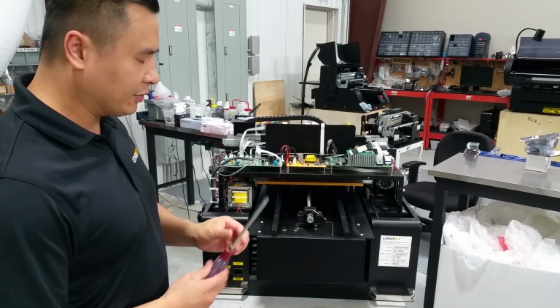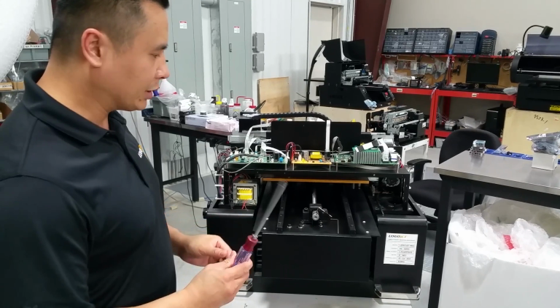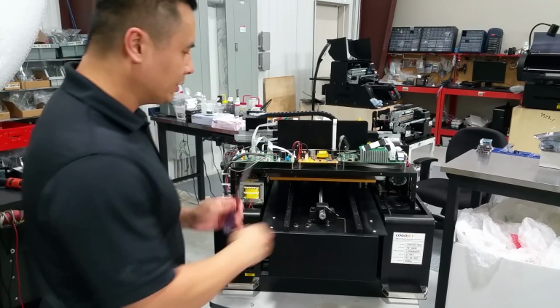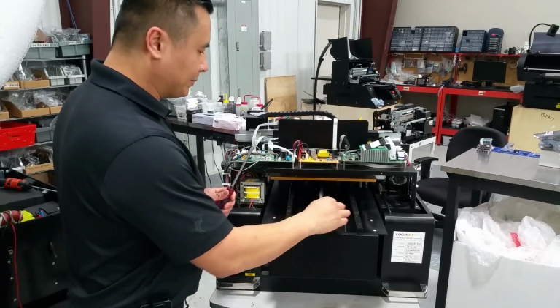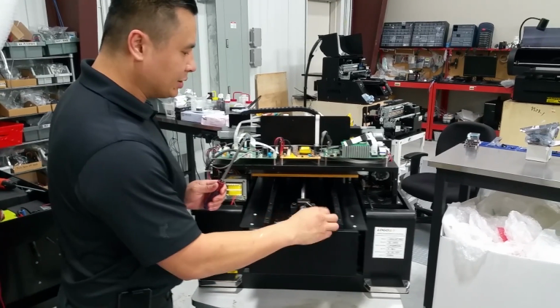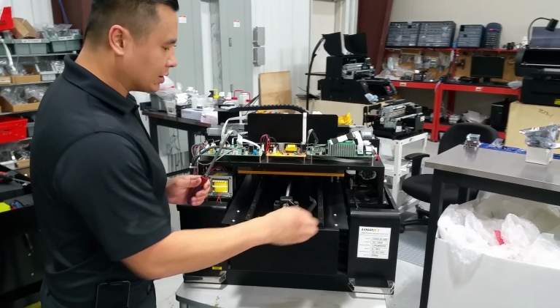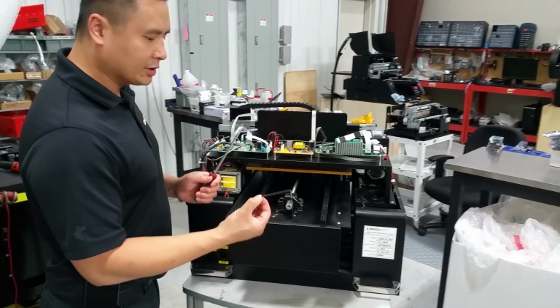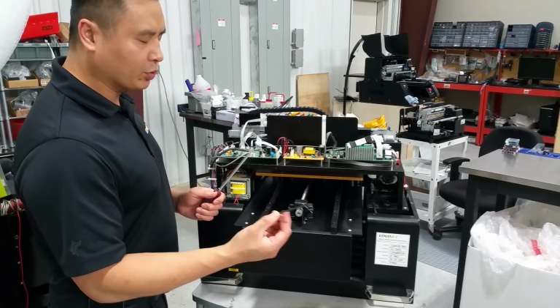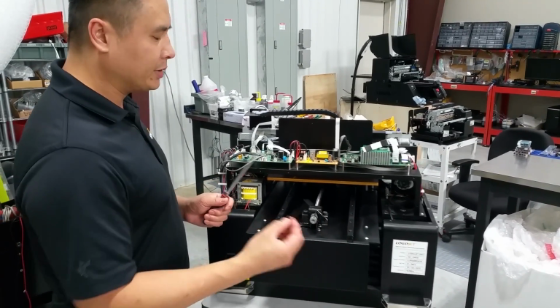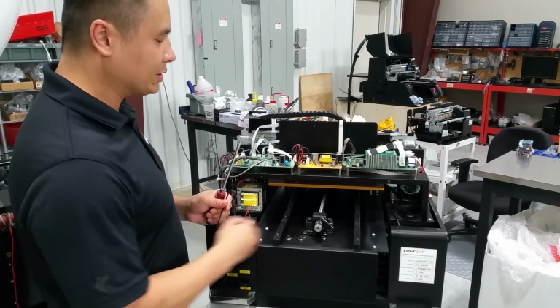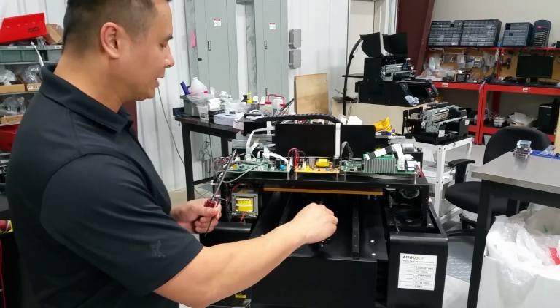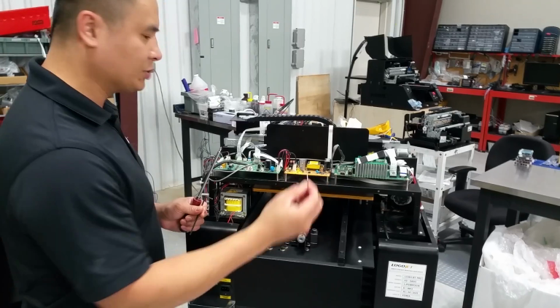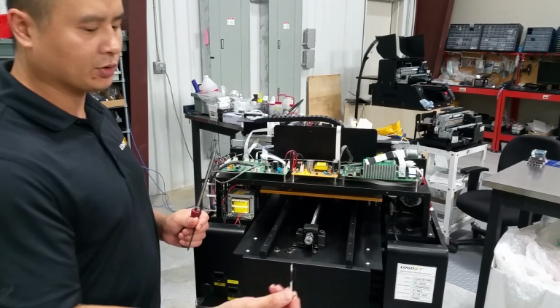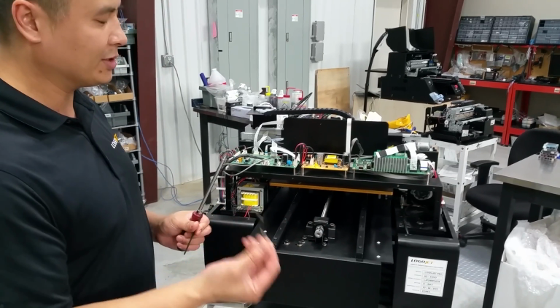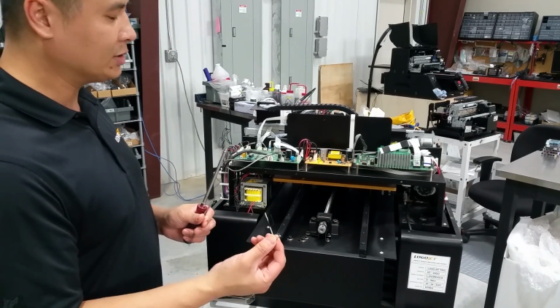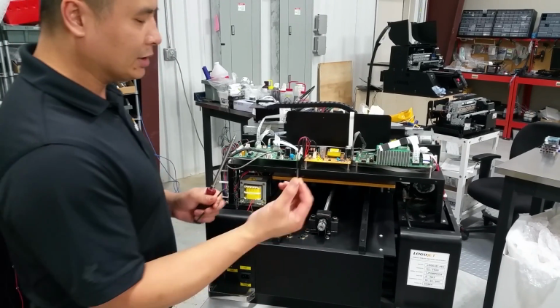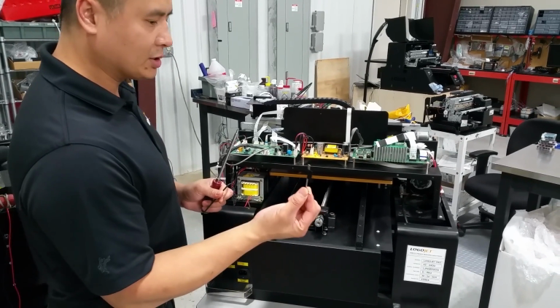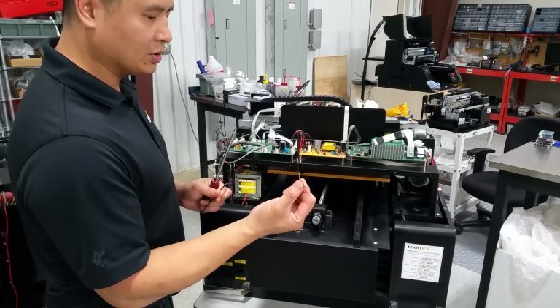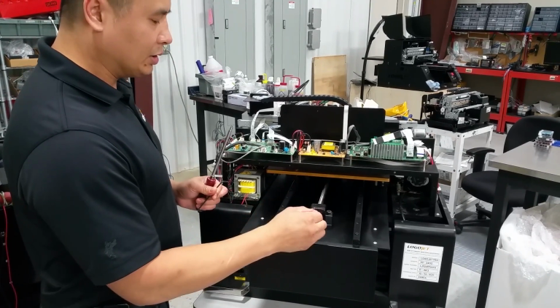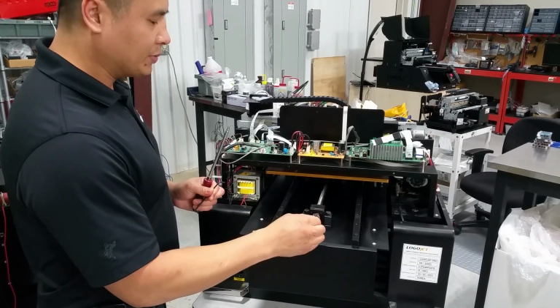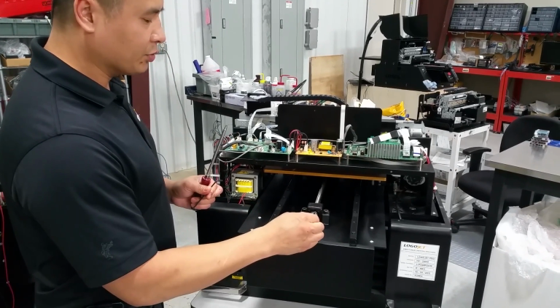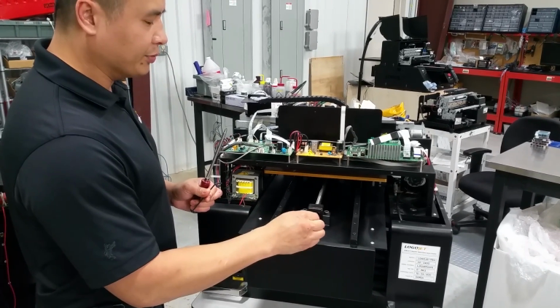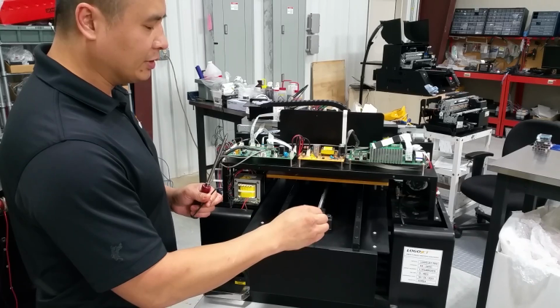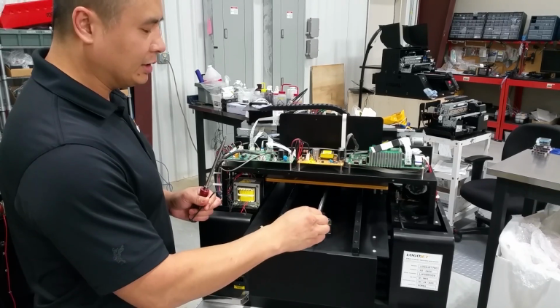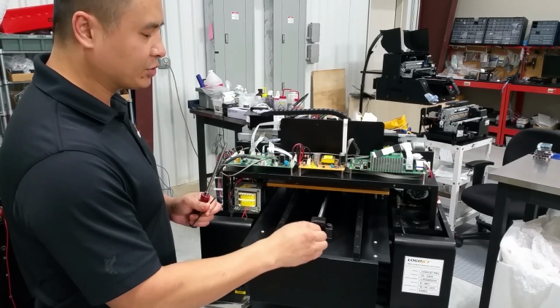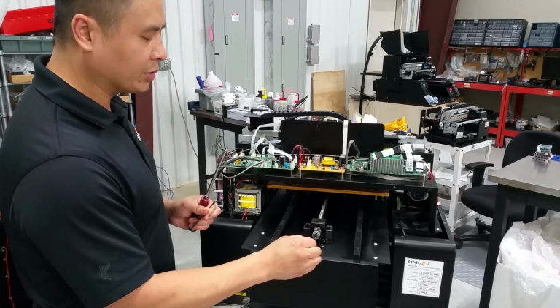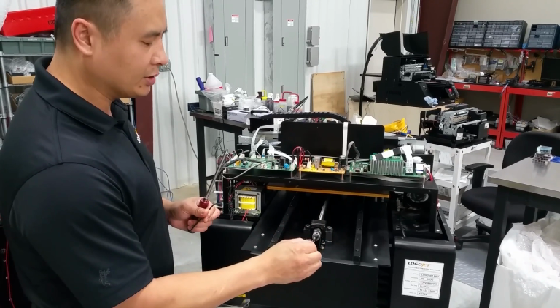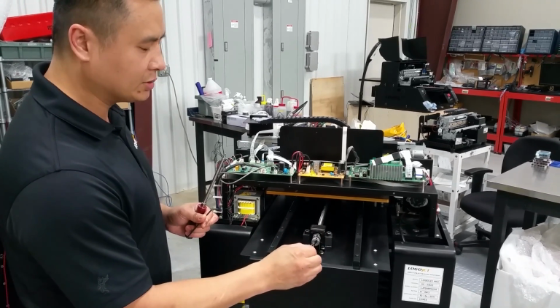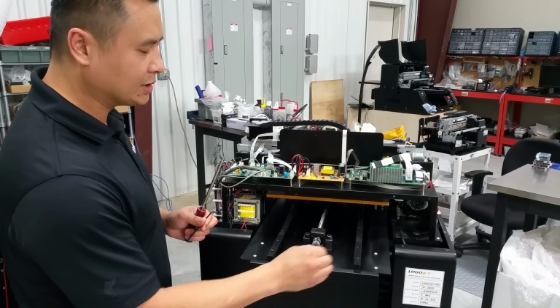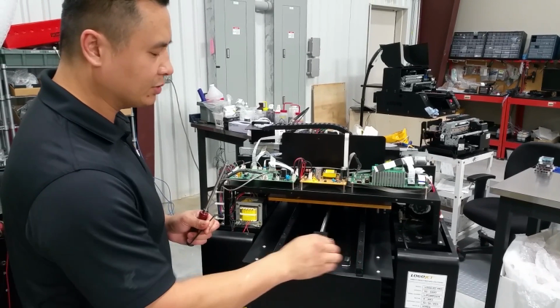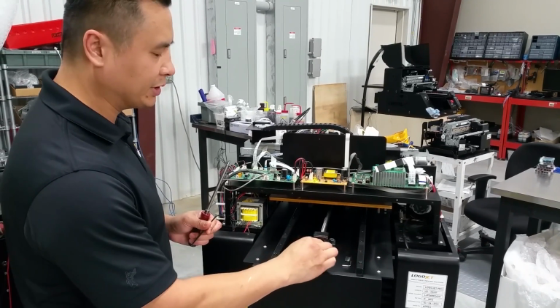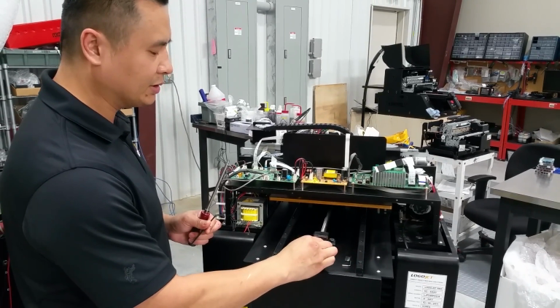Screwdriver. Some Allen keys — I think this is 3mm size, though I'm not 100% certain about the size. This is going to be used to remove the set screws holding this big silver gear in place.